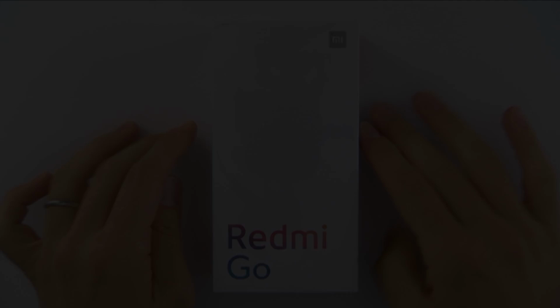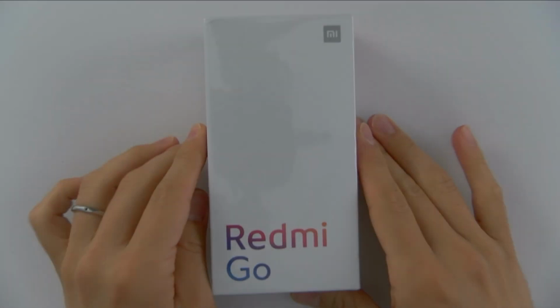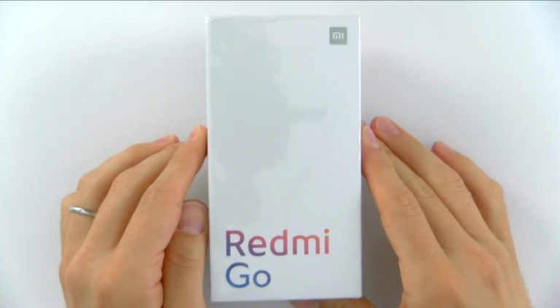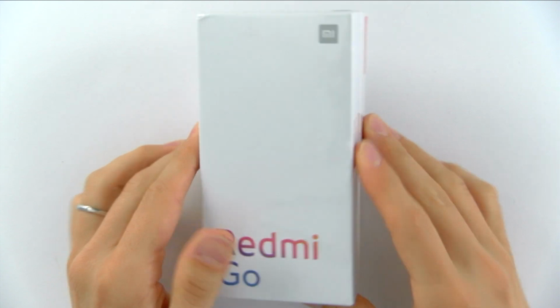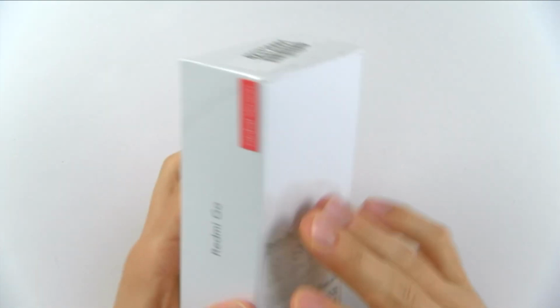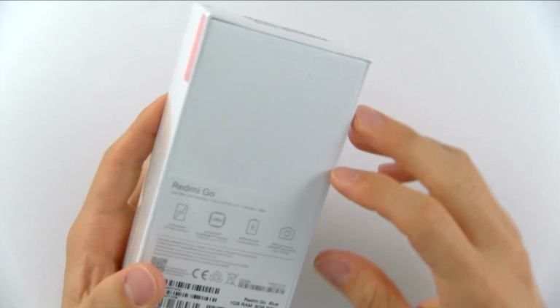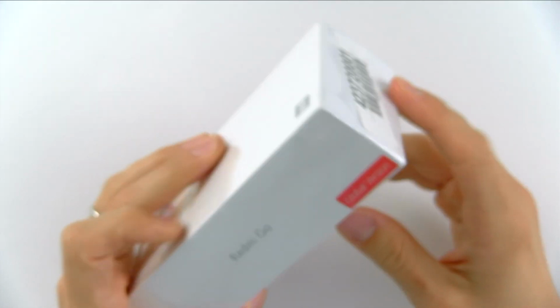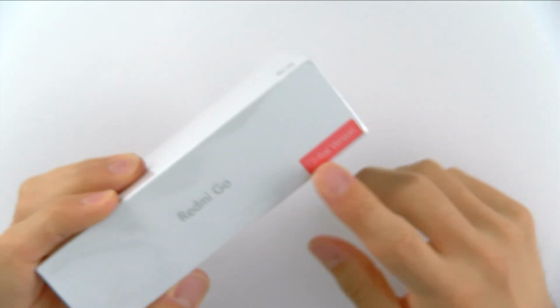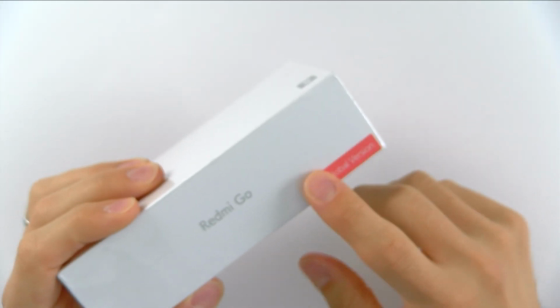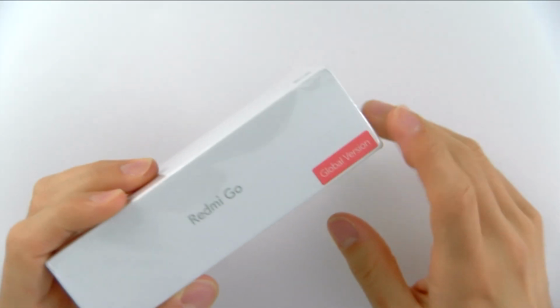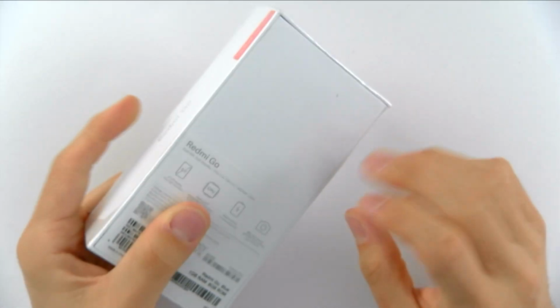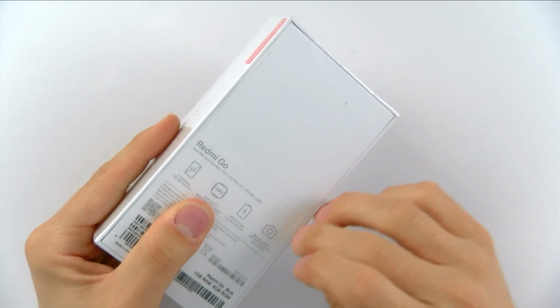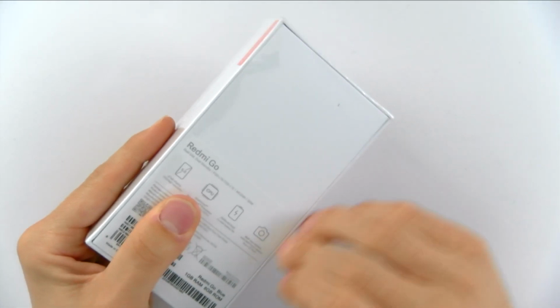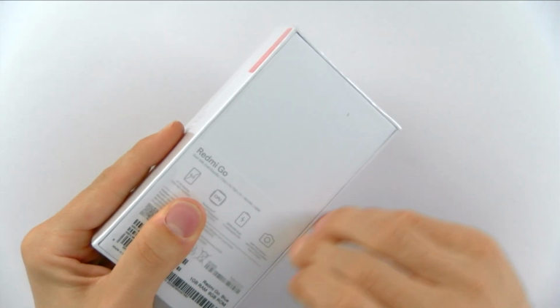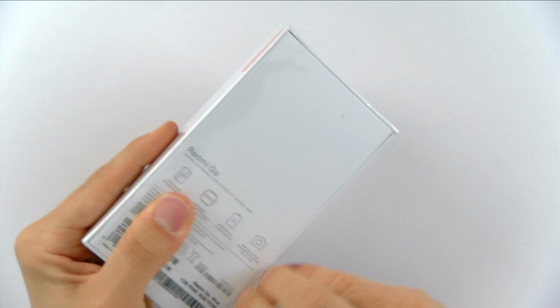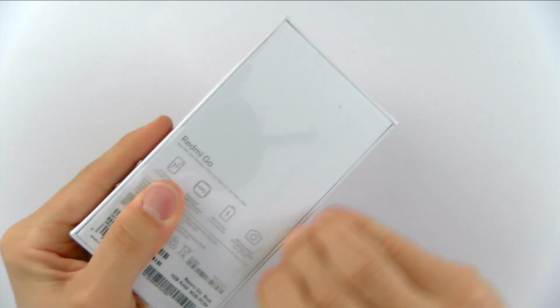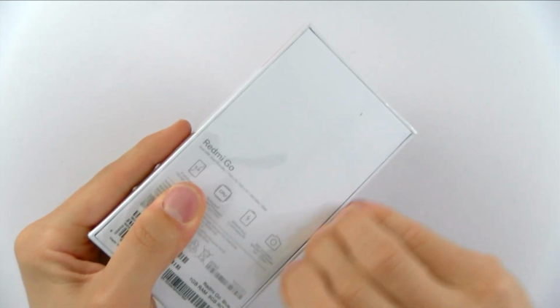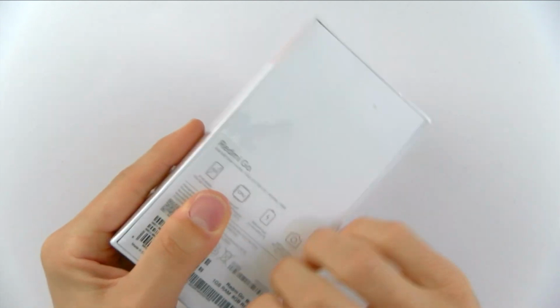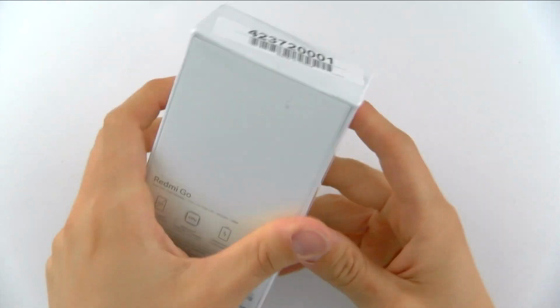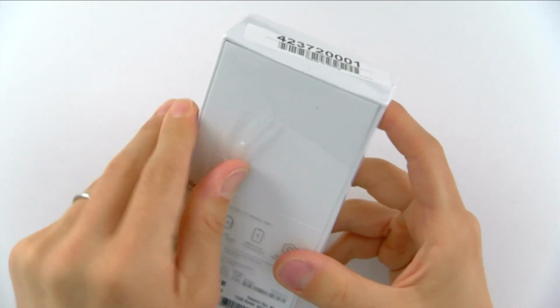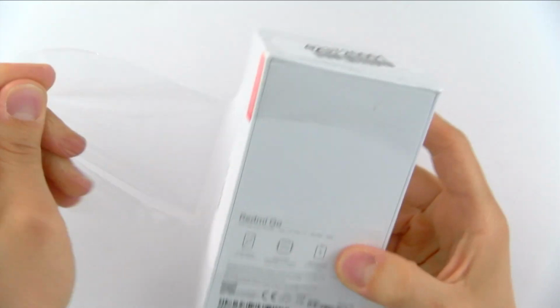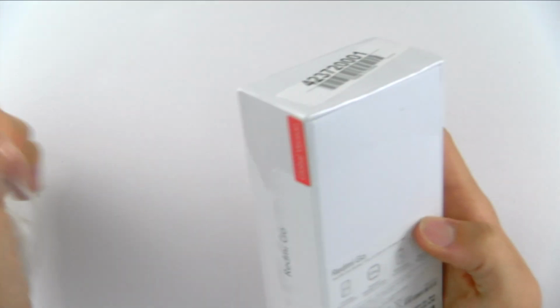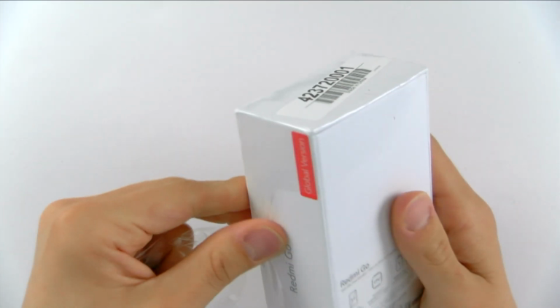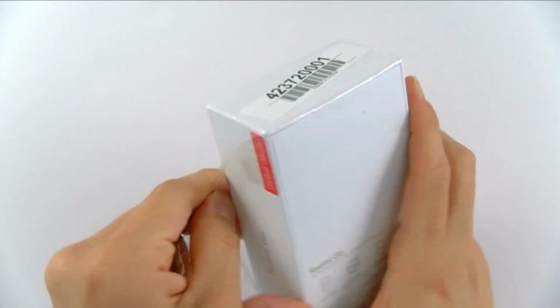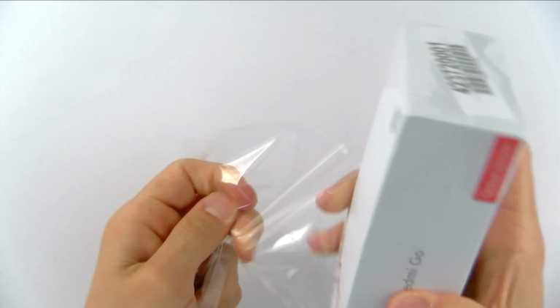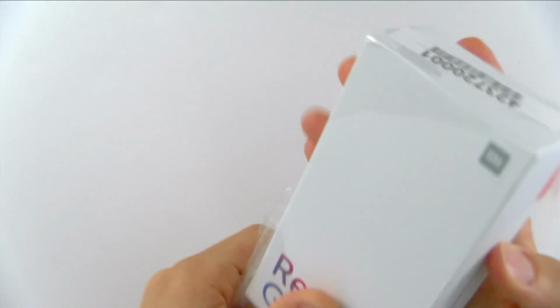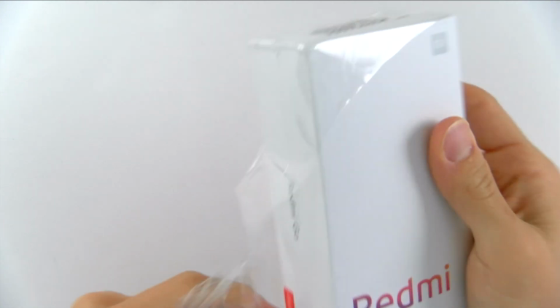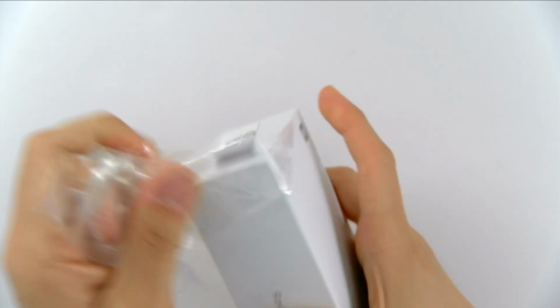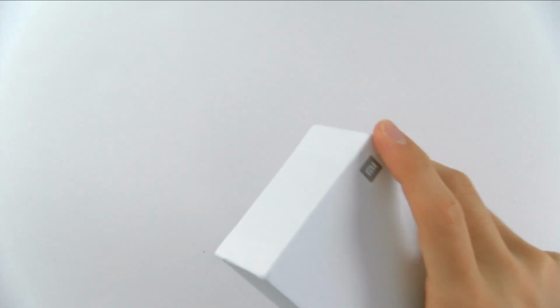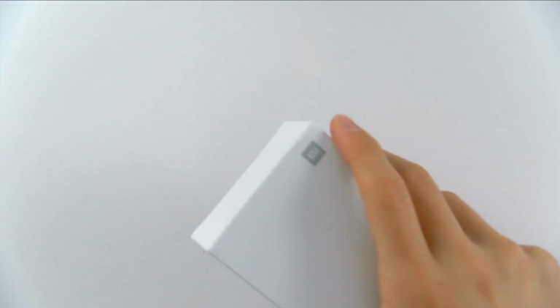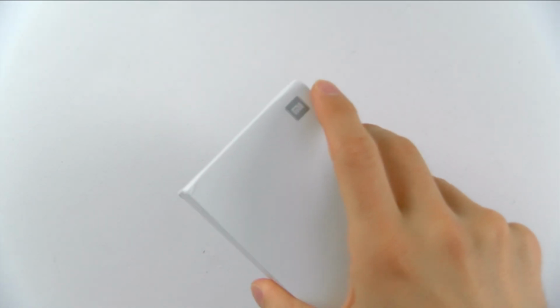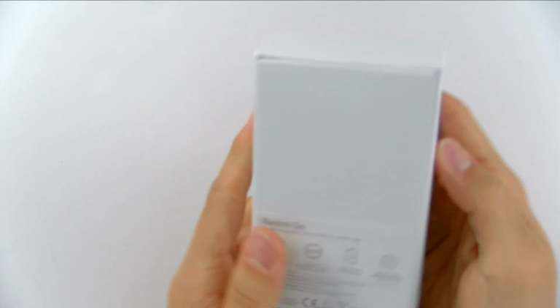This is the Redmi Go, and we are going to unbox this. This is also the global version, meaning we do have the correct bands for most cell phone providers in North America, and it will basically work.